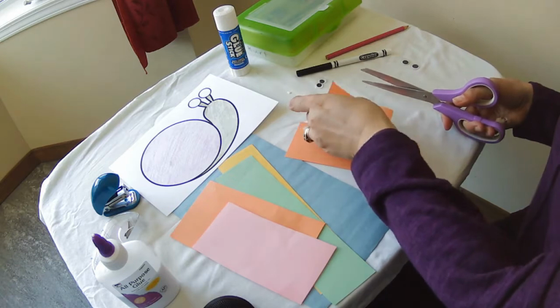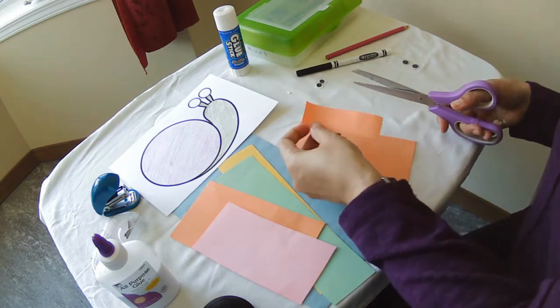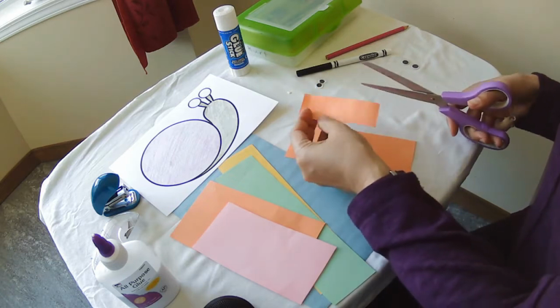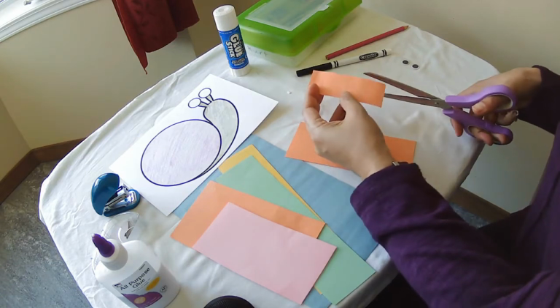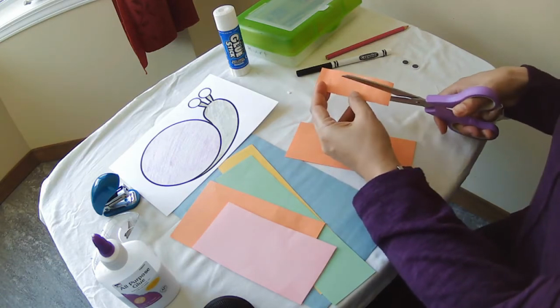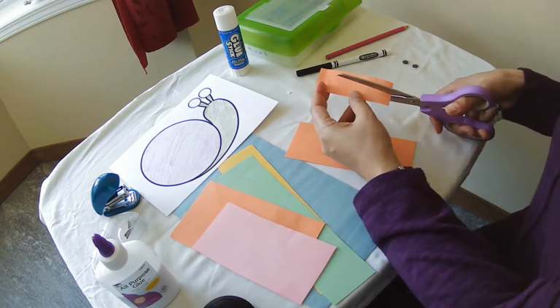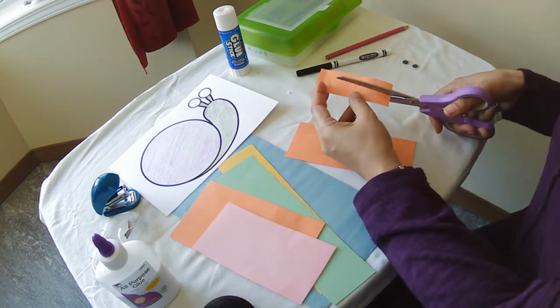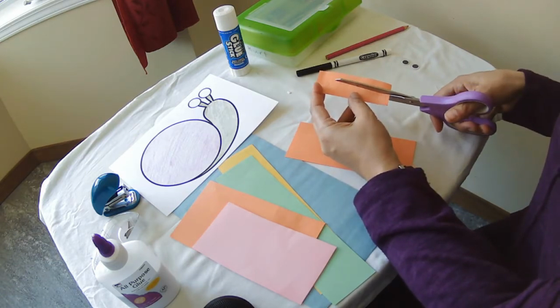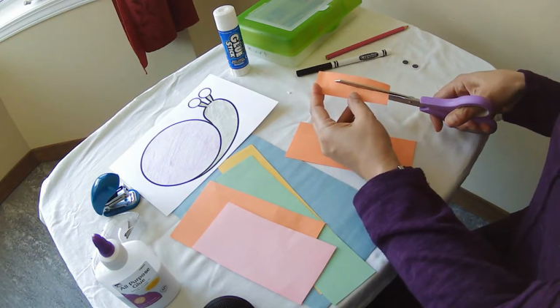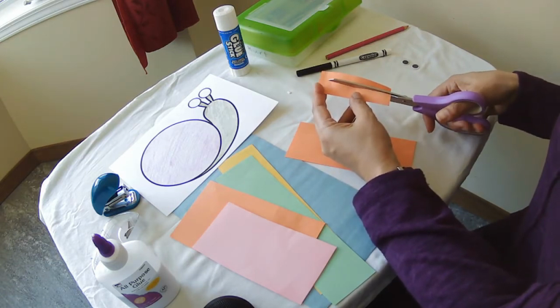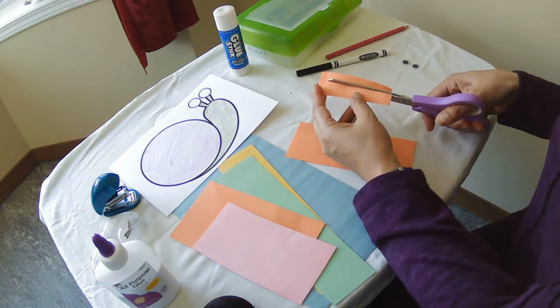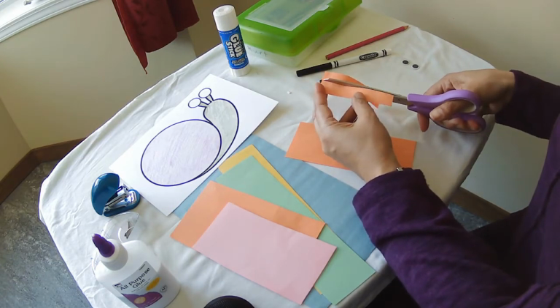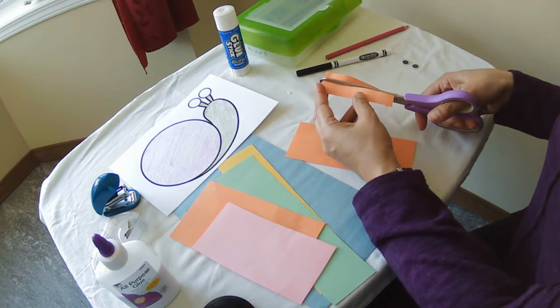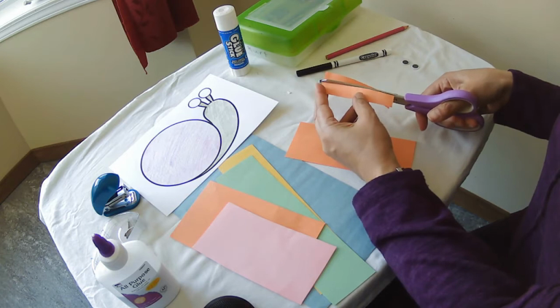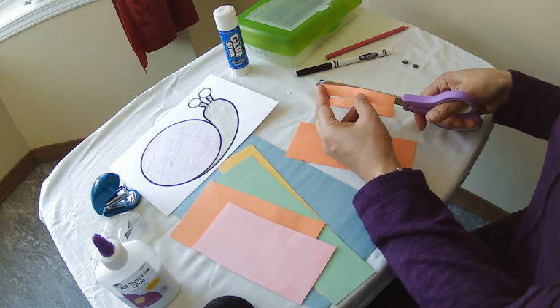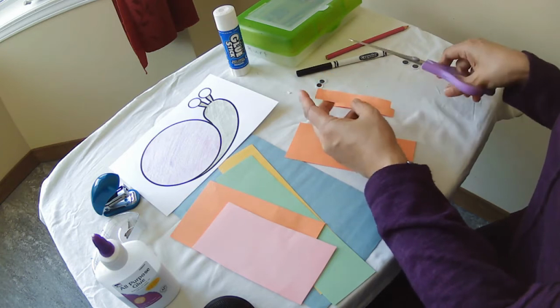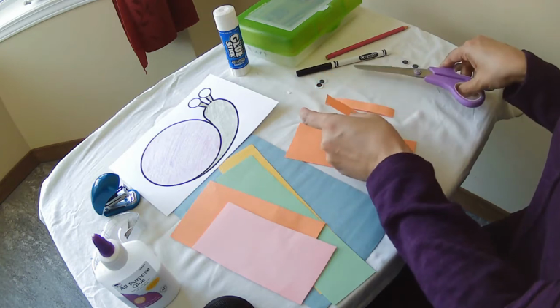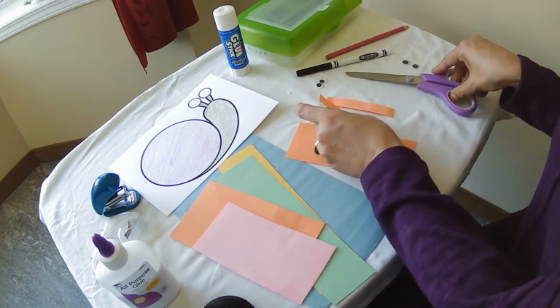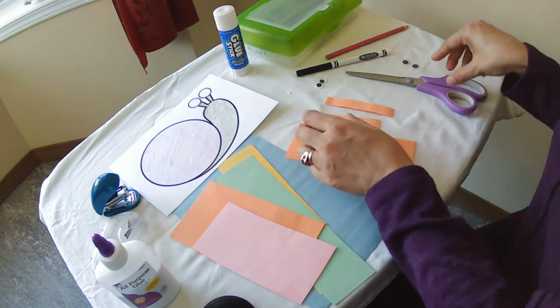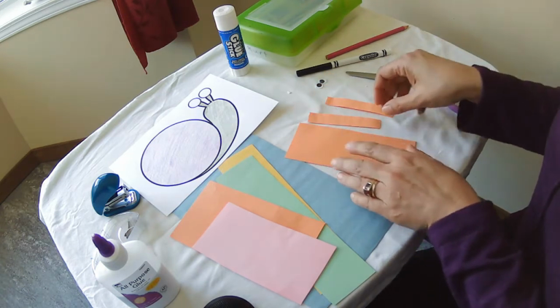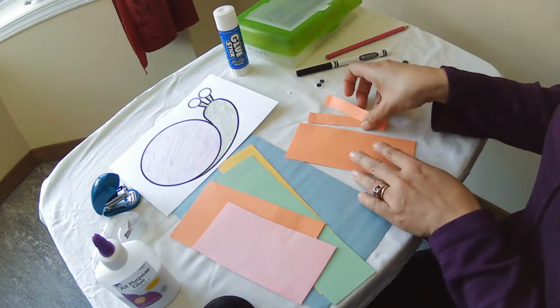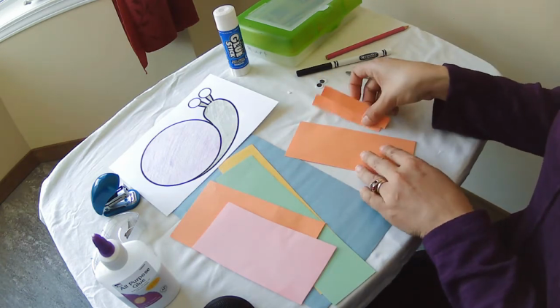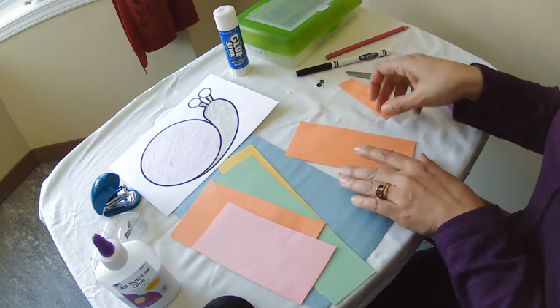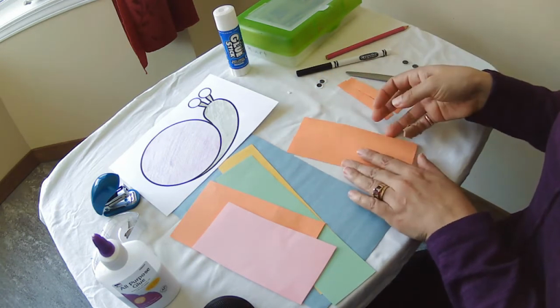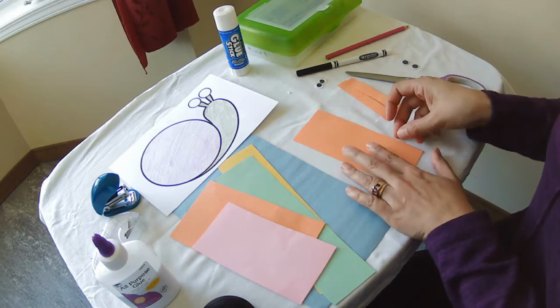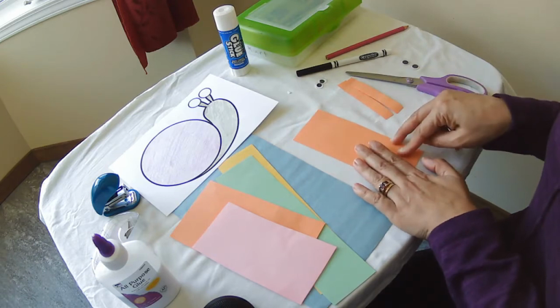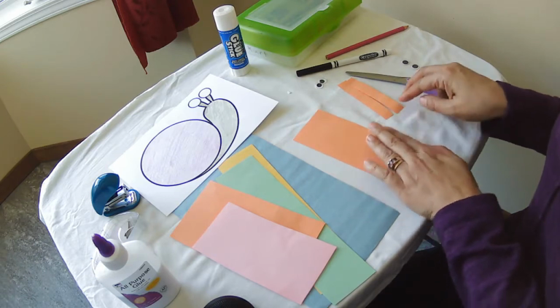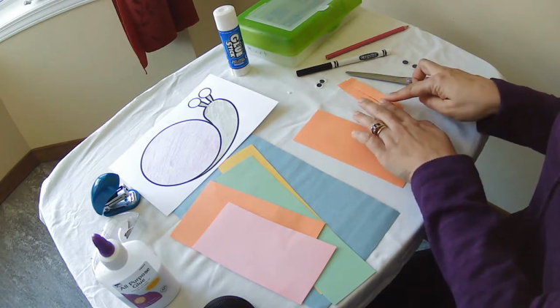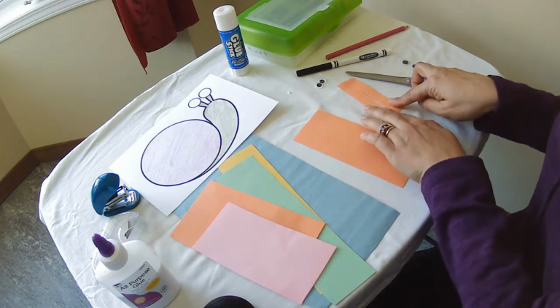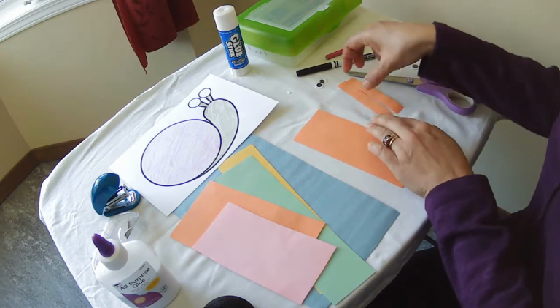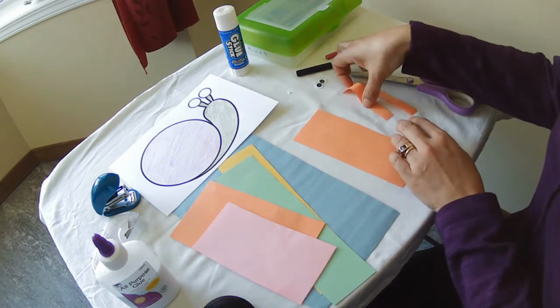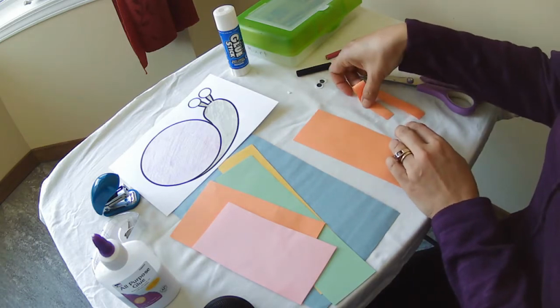We're going to take the small piece of paper and cut it down the middle — it's long. Now this is going to be the body of the snail, and this is going to be the antennas of the snail.